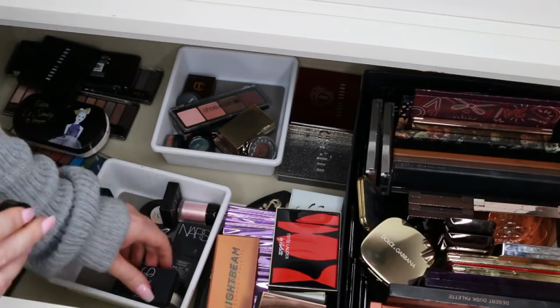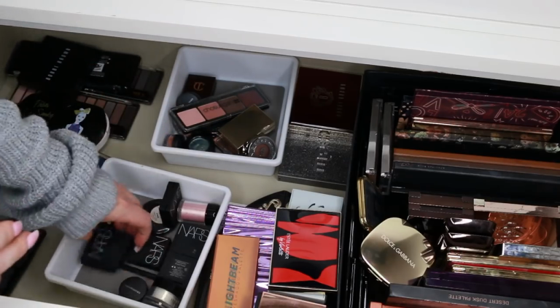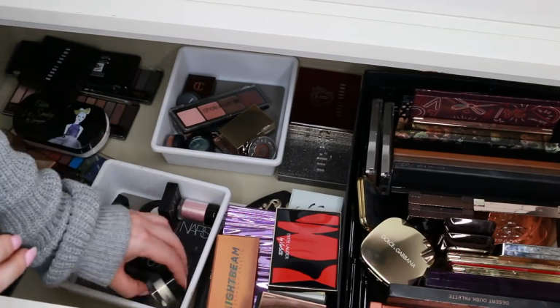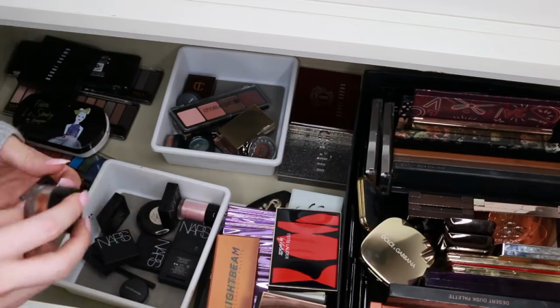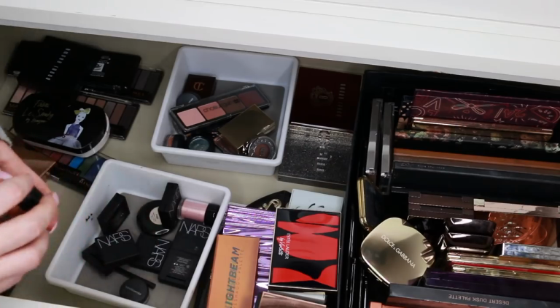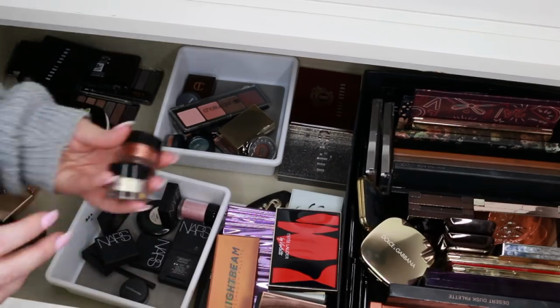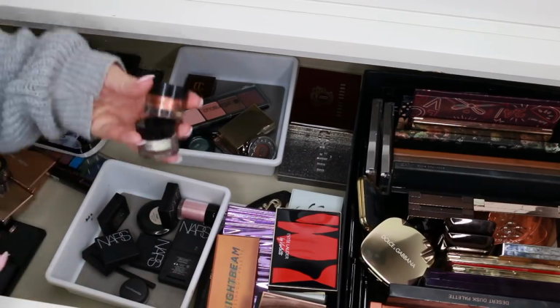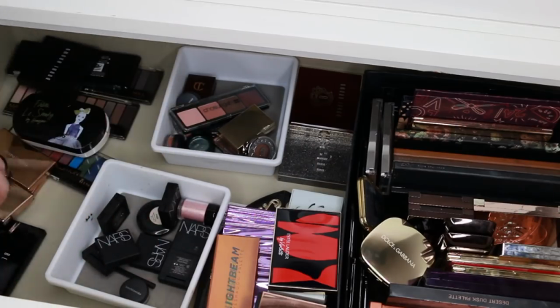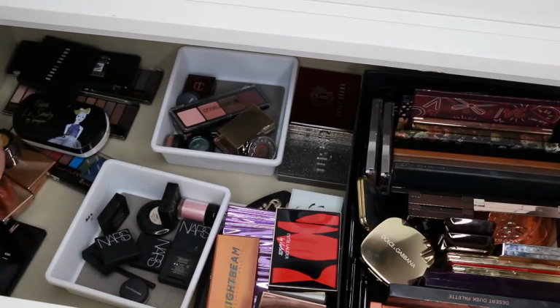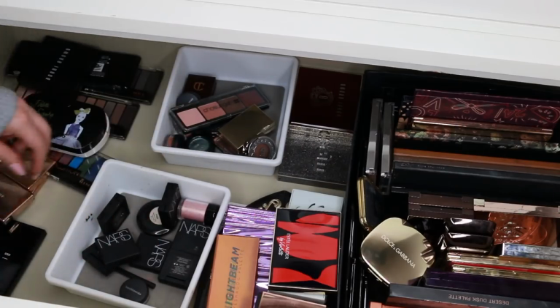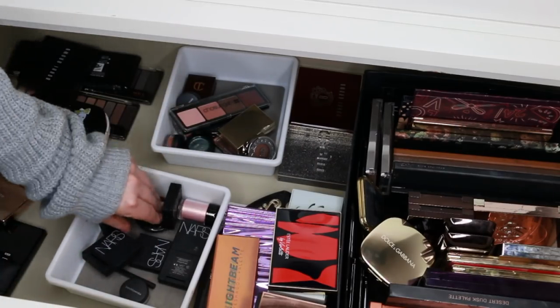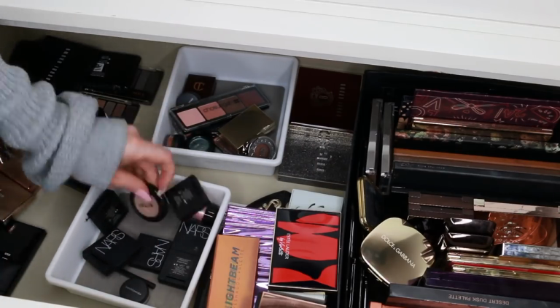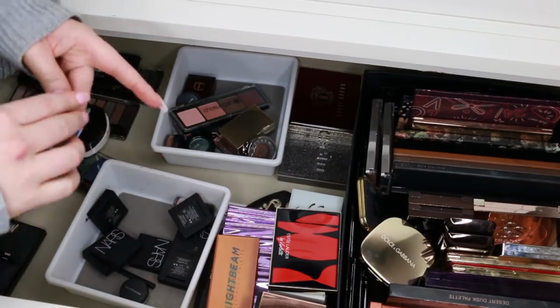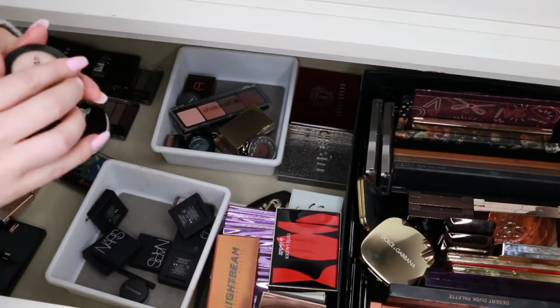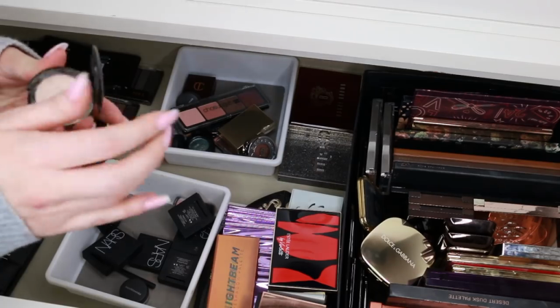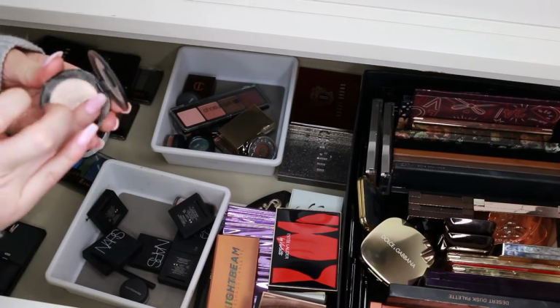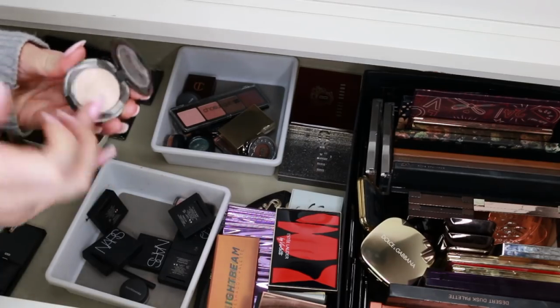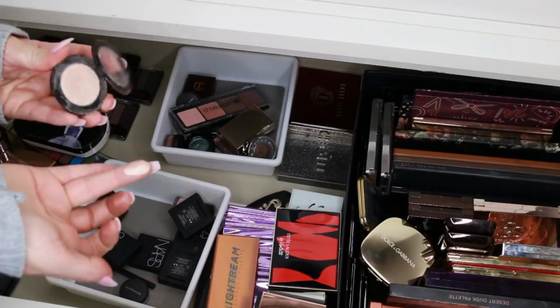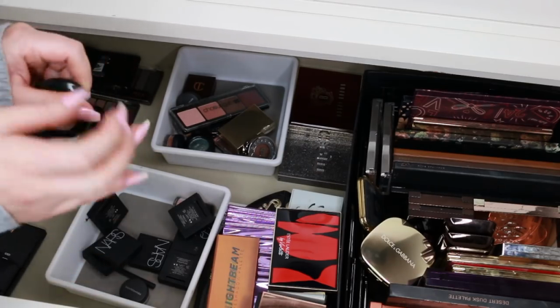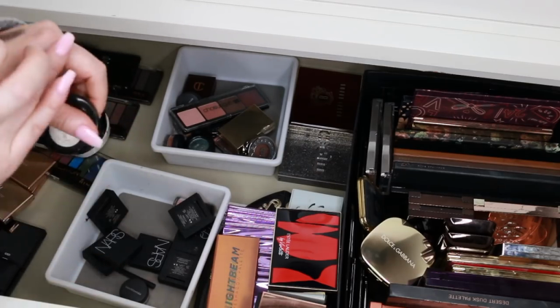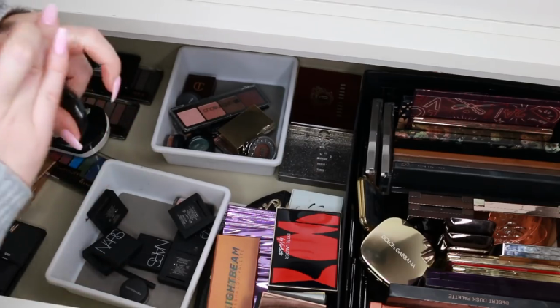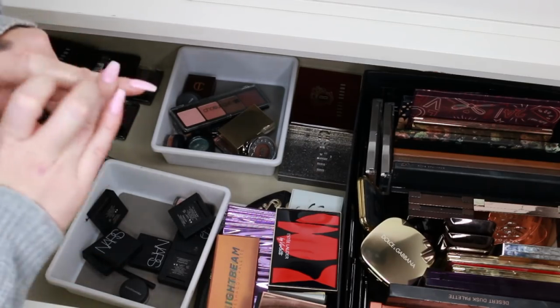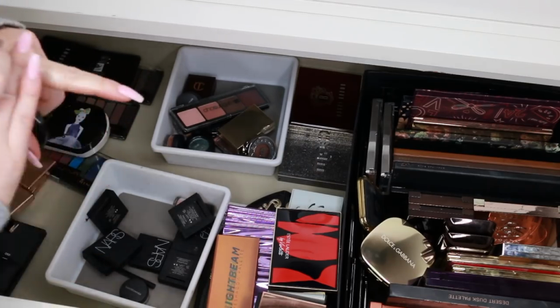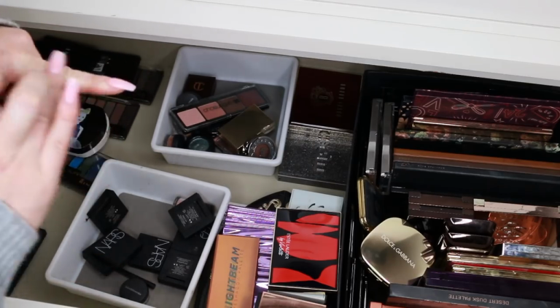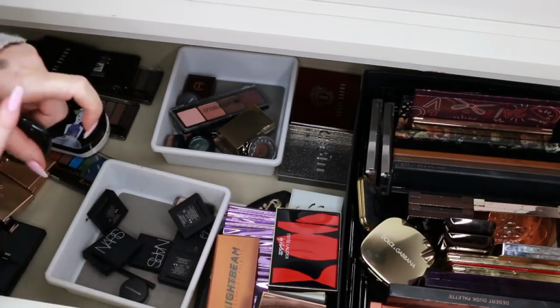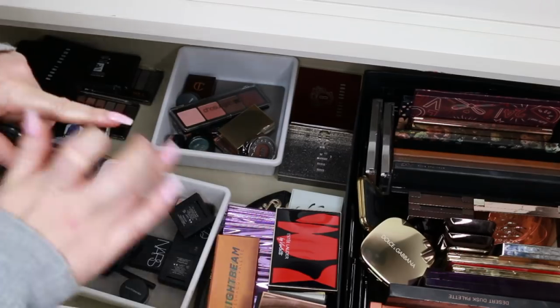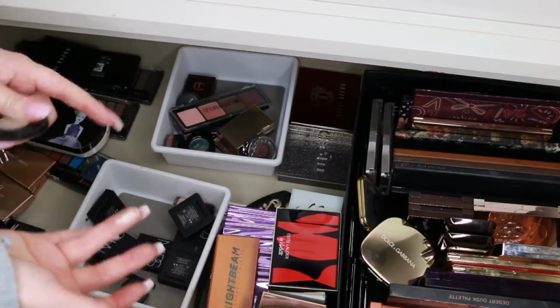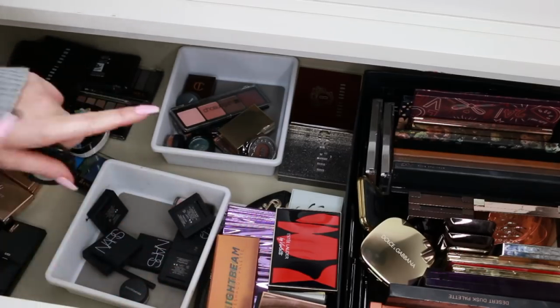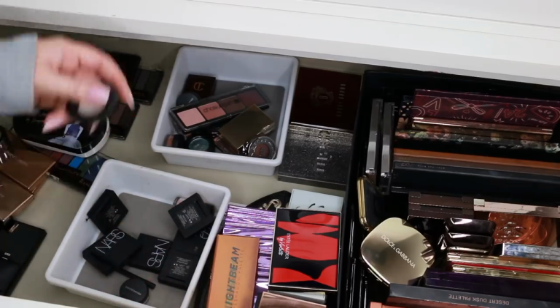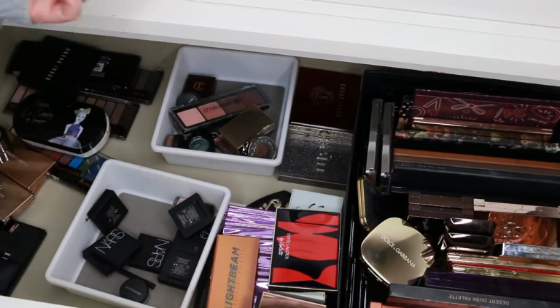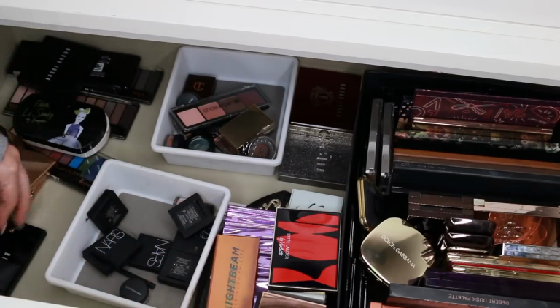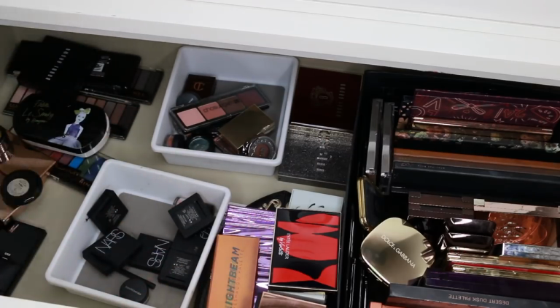I'm going to keep my Inglot pigments — I do love those. I found my Stila Kitten single — I'm going to keep this because remember how much I raved about the Stila palette and was sad to see it go? I'm keeping that.